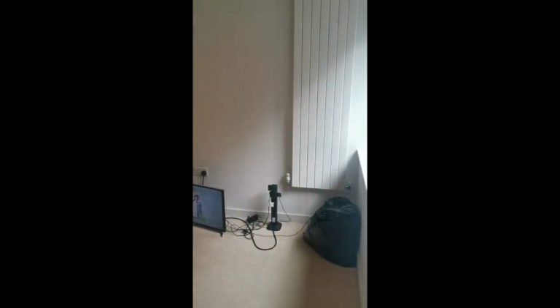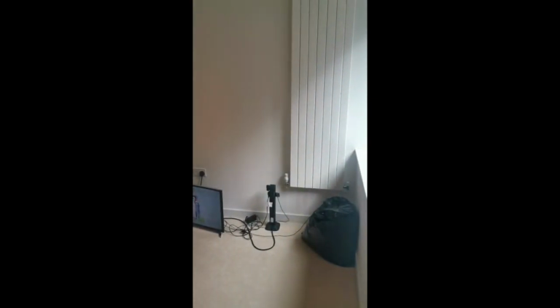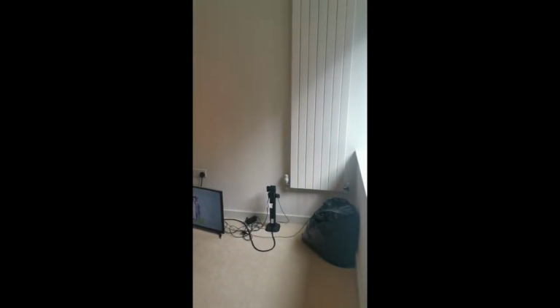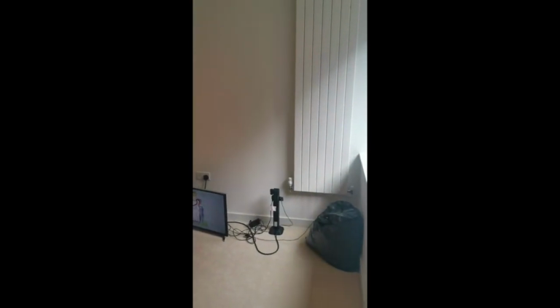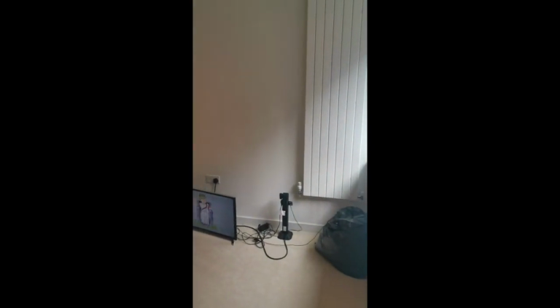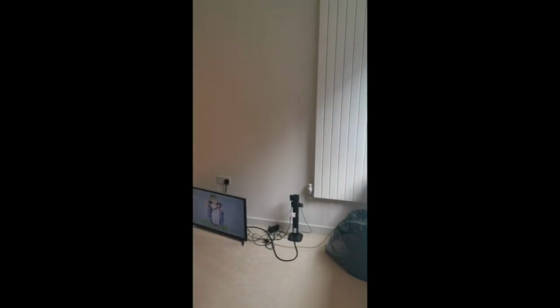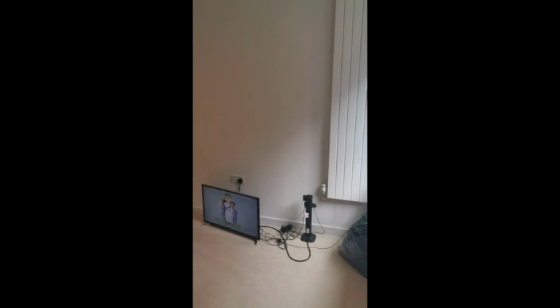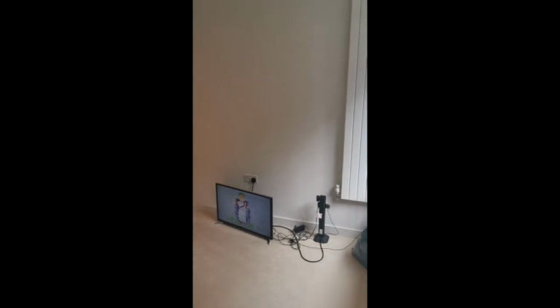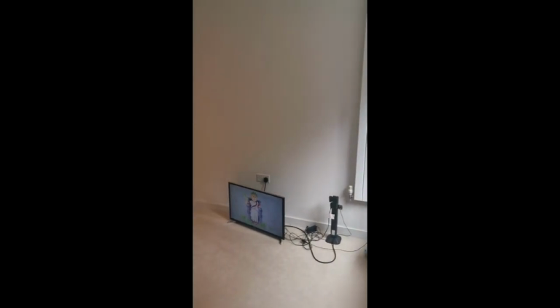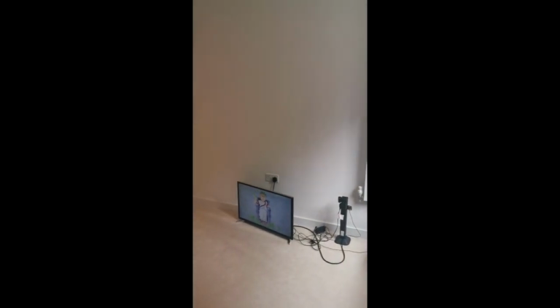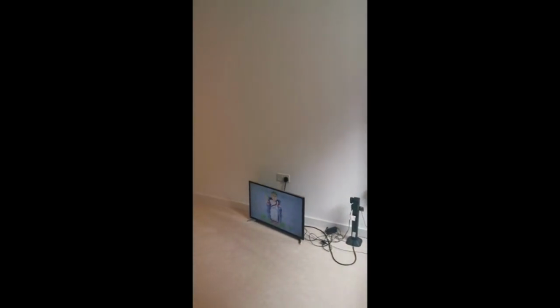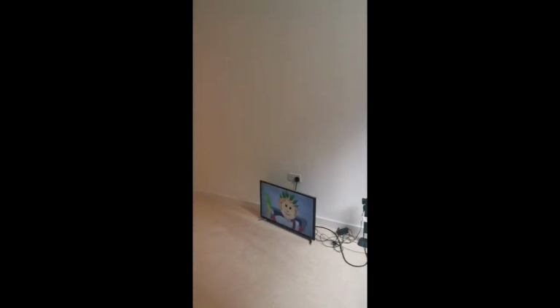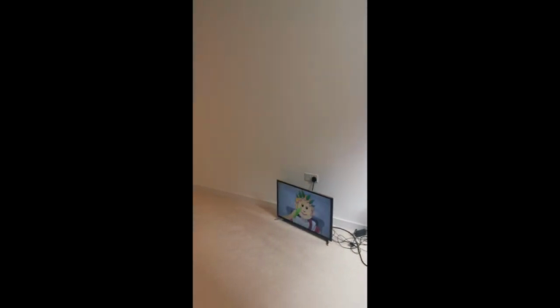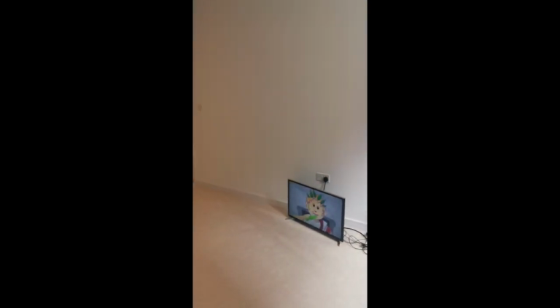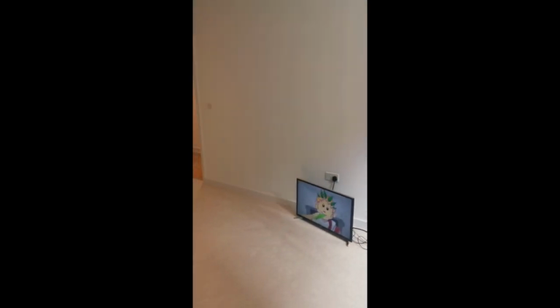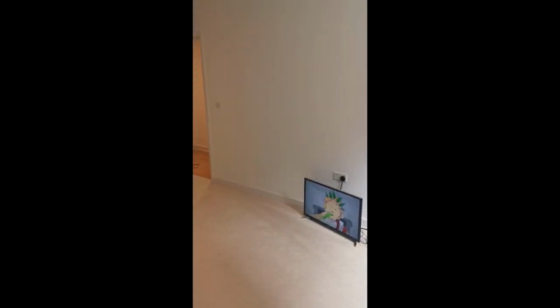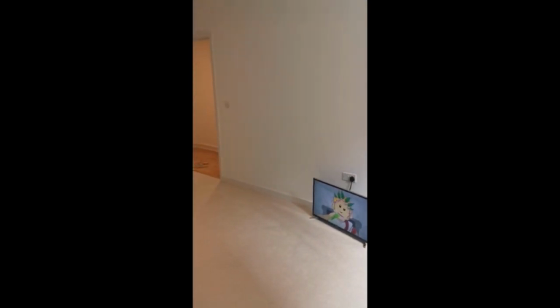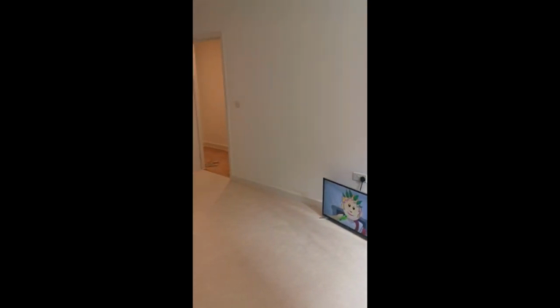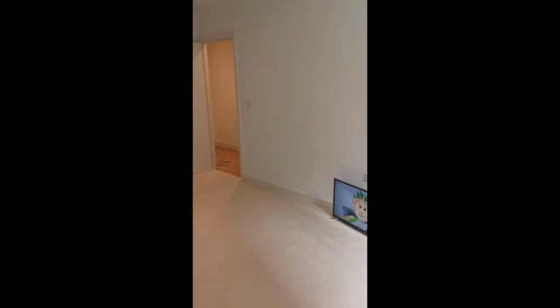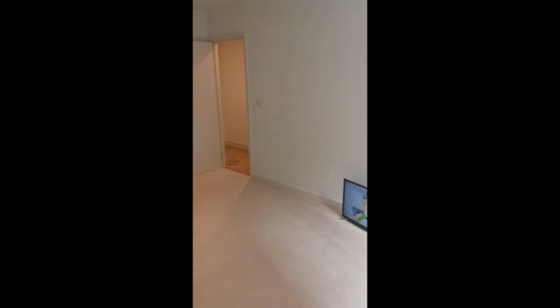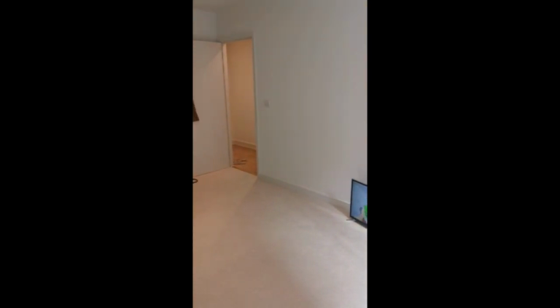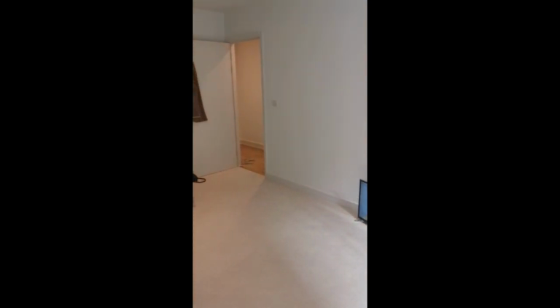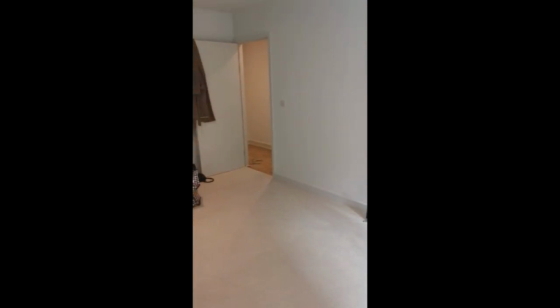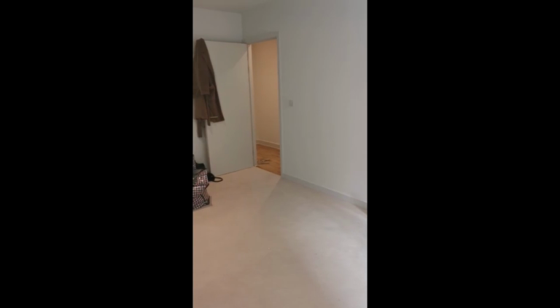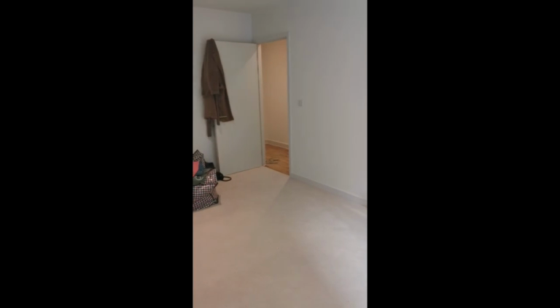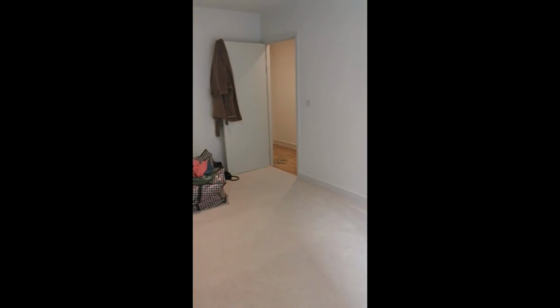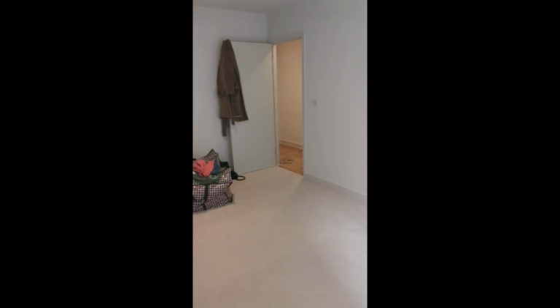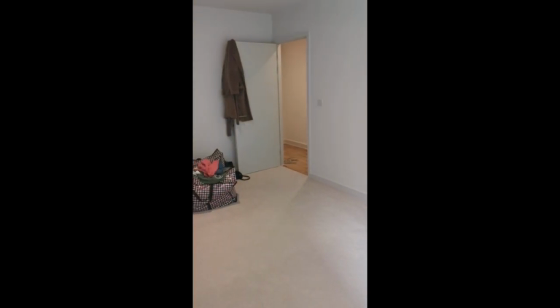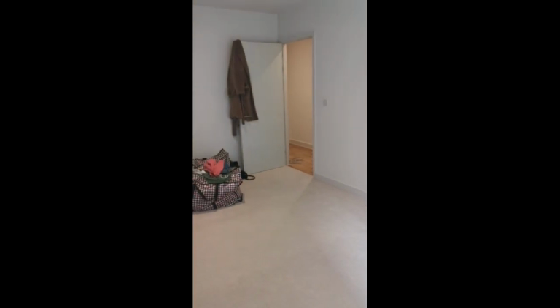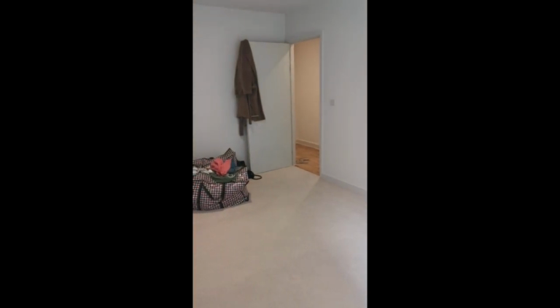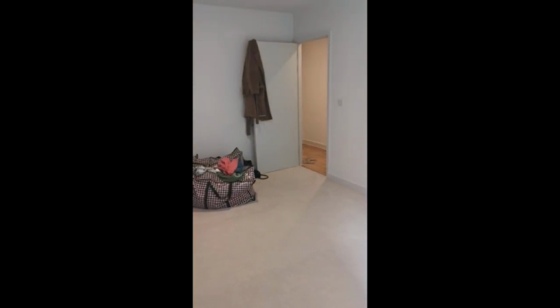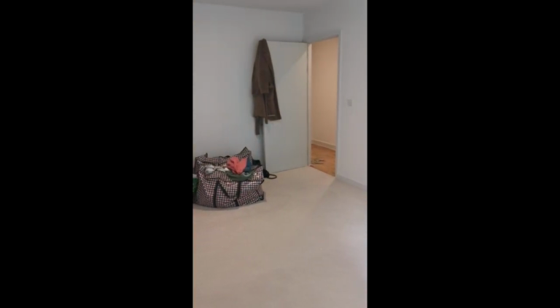And here's a little look around the master bedroom, which is also a very big space. In this room there is cream carpet as opposed to the lino flooring elsewhere.